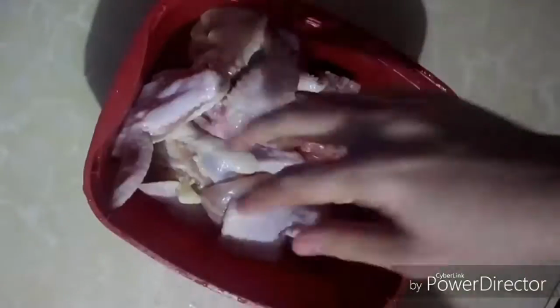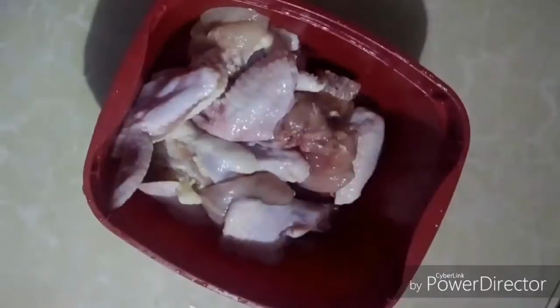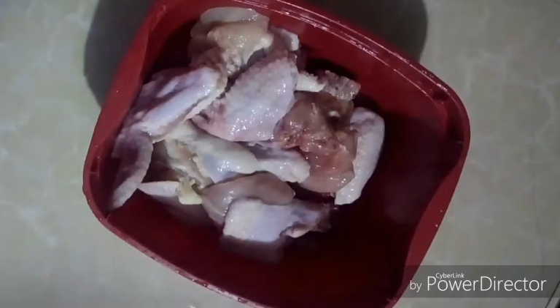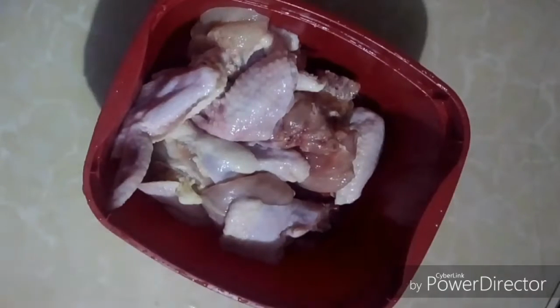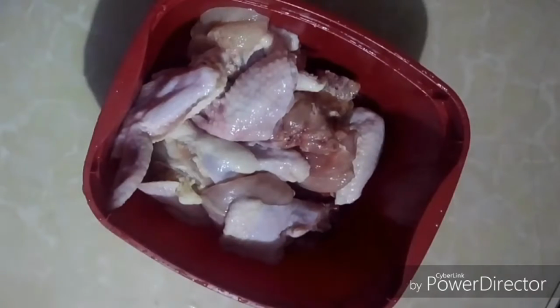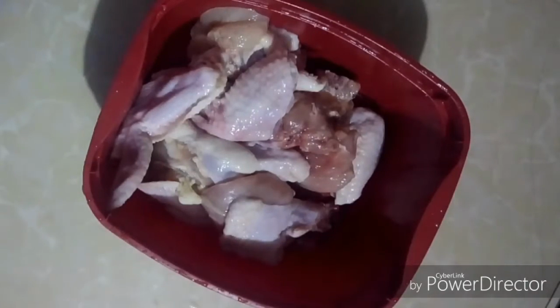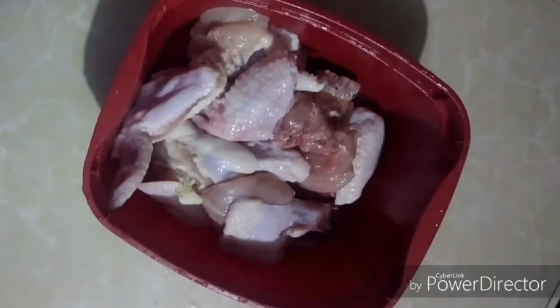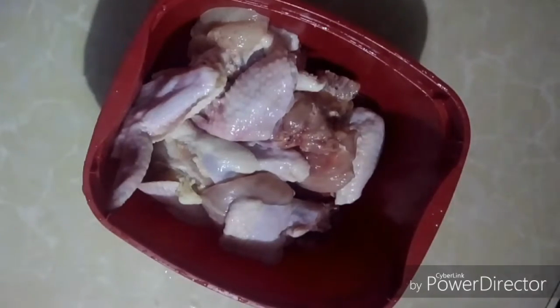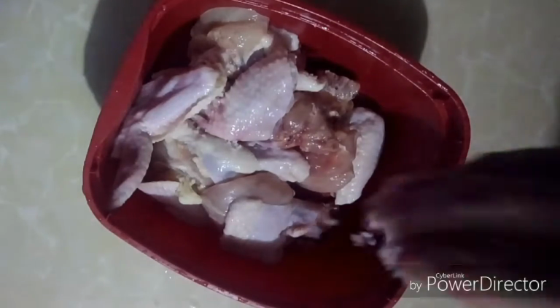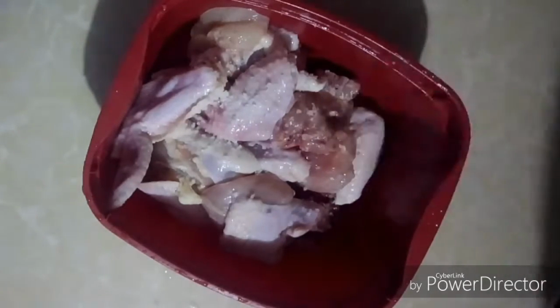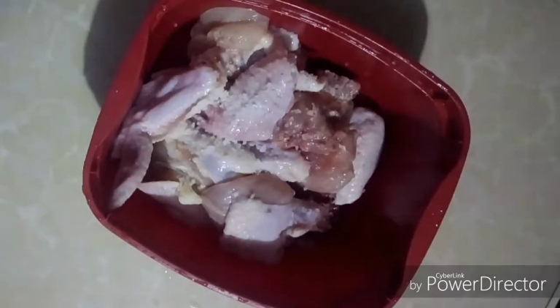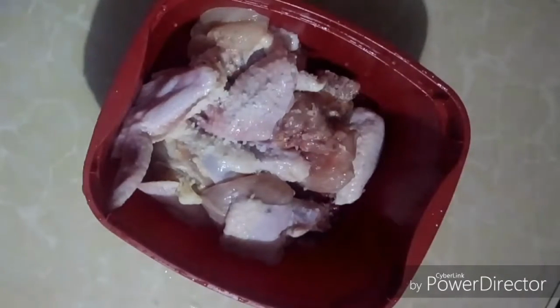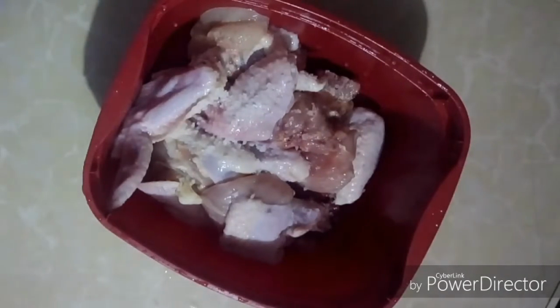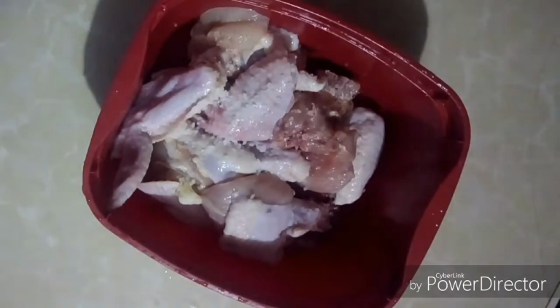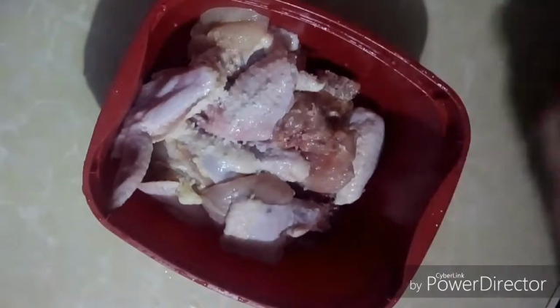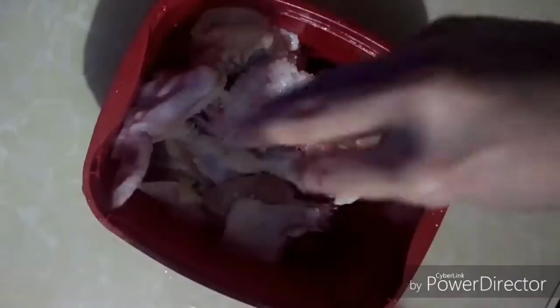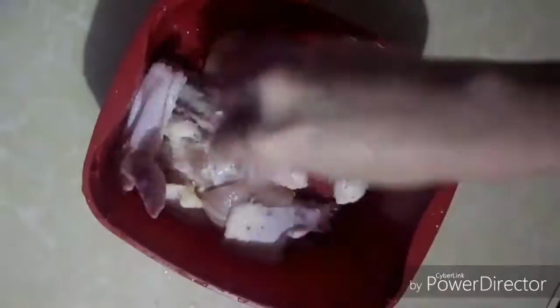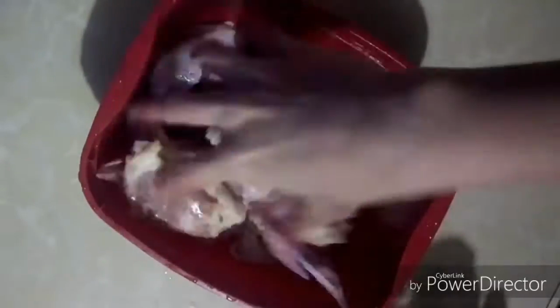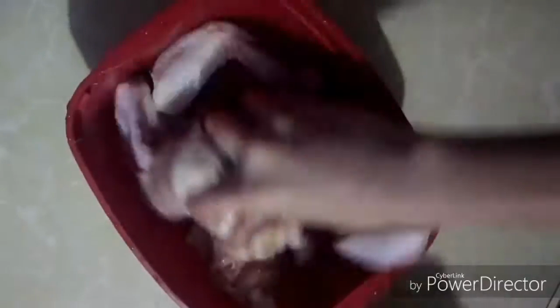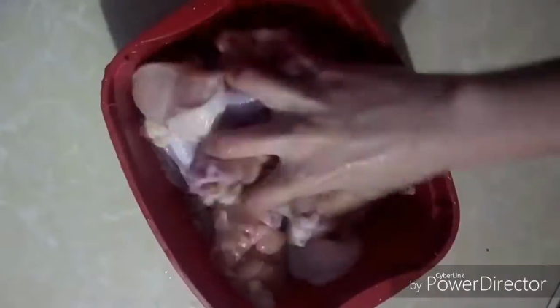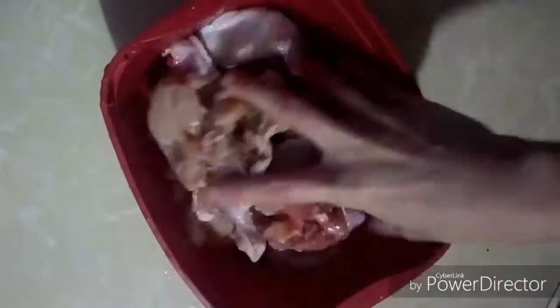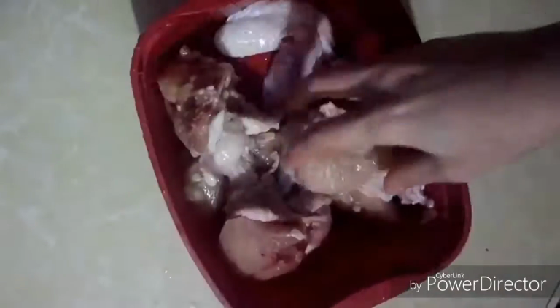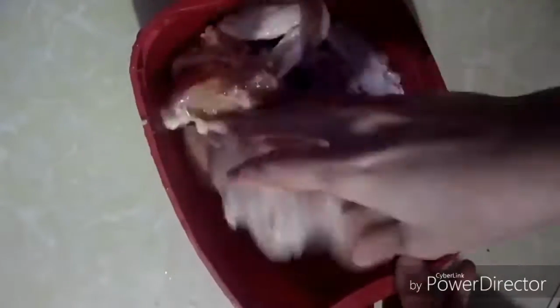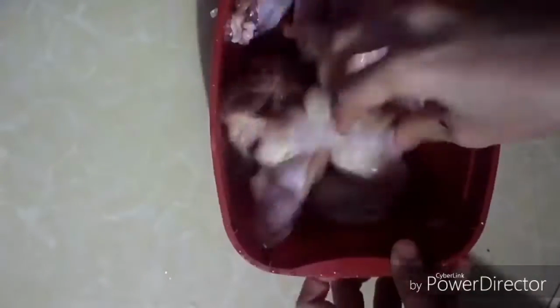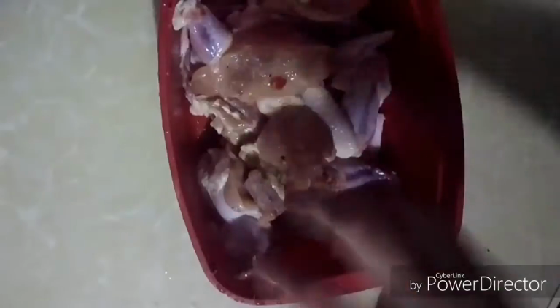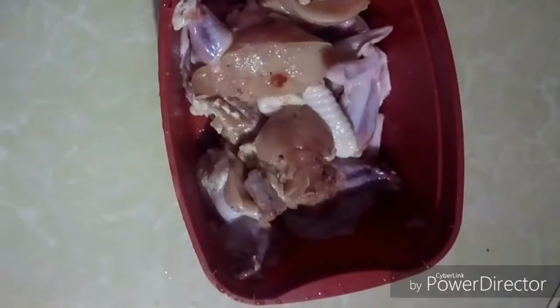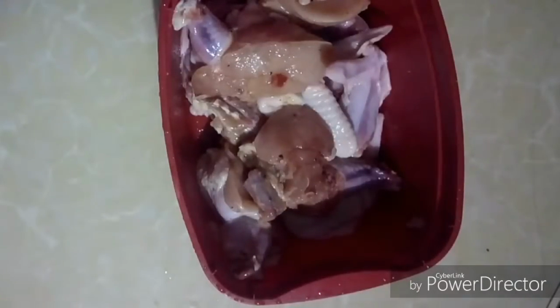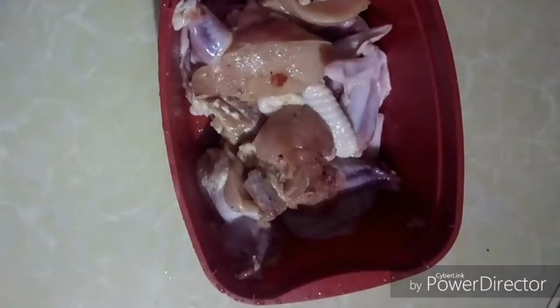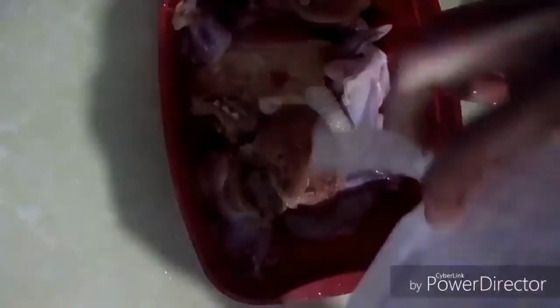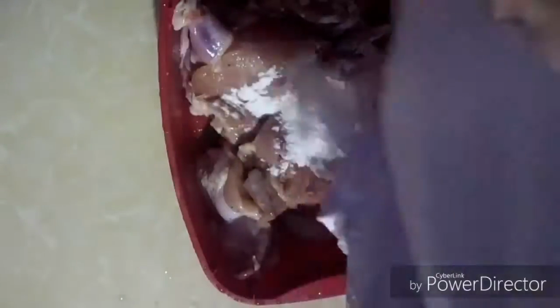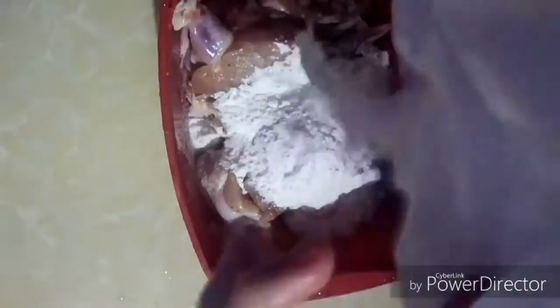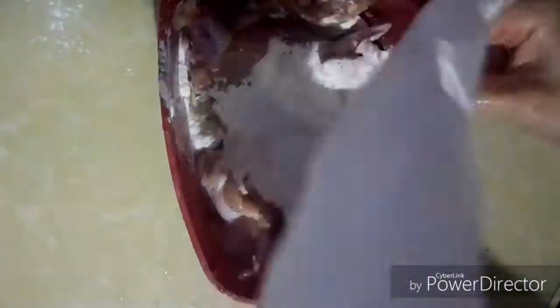Next, you add salt and pepper. Massage it into the chicken and then add the flour. Once everything is mixed together, set it aside and prepare the oil where you will cook it into.